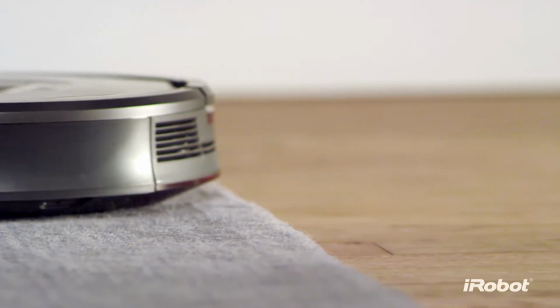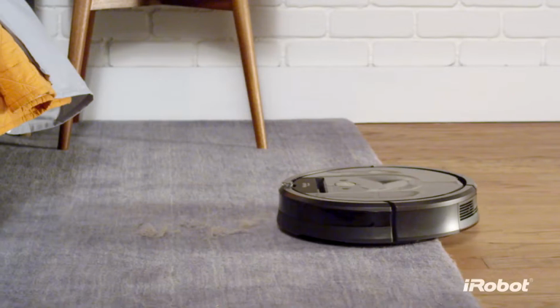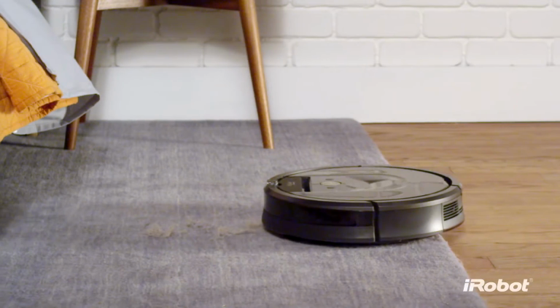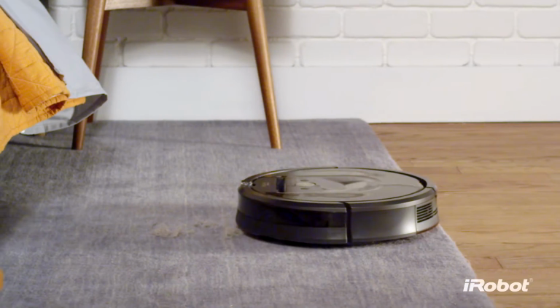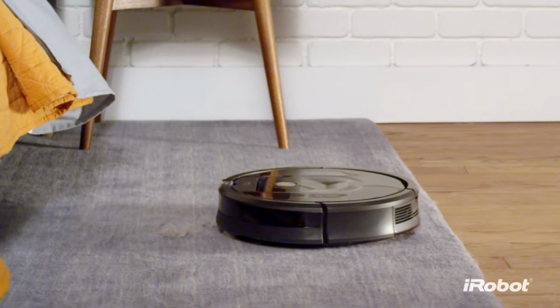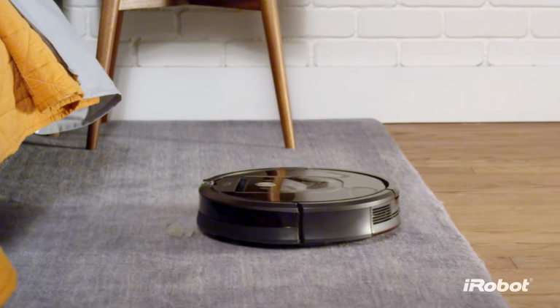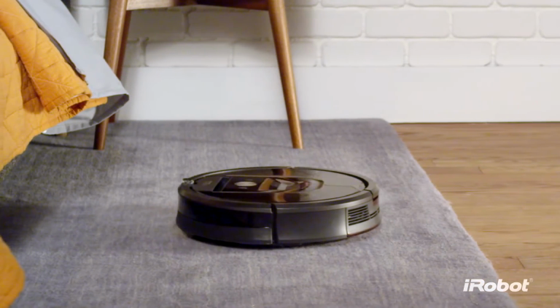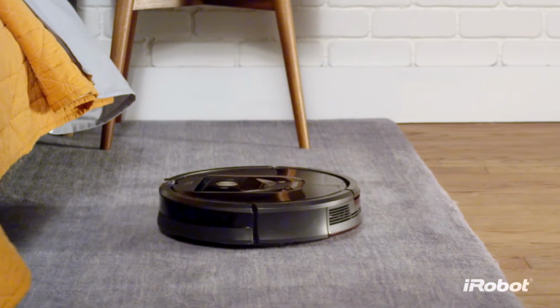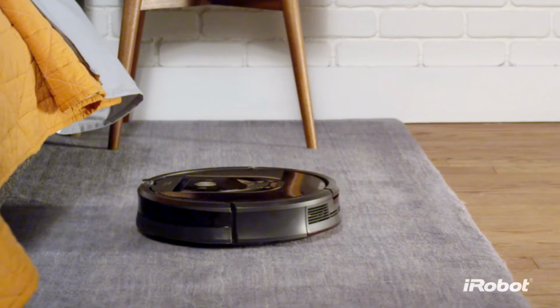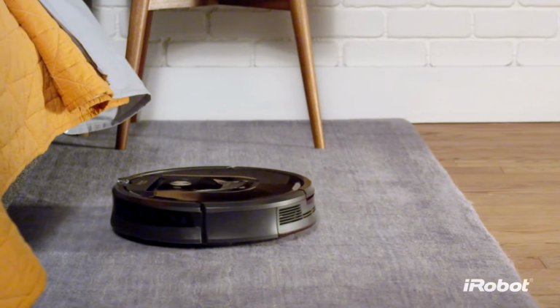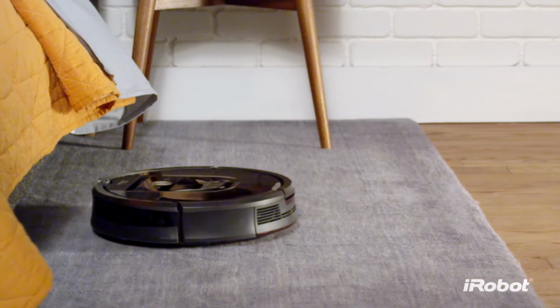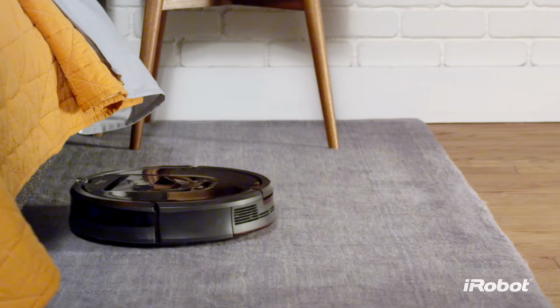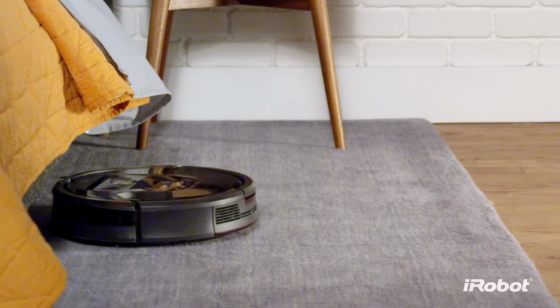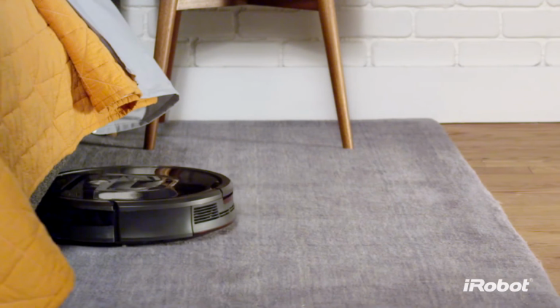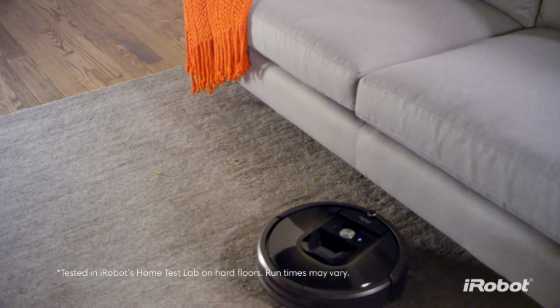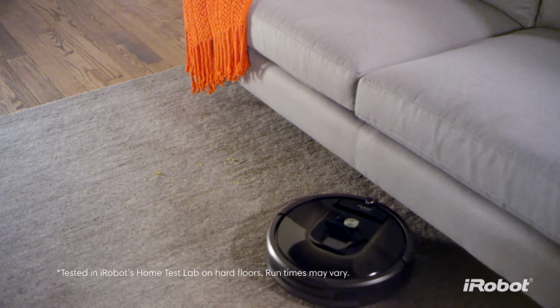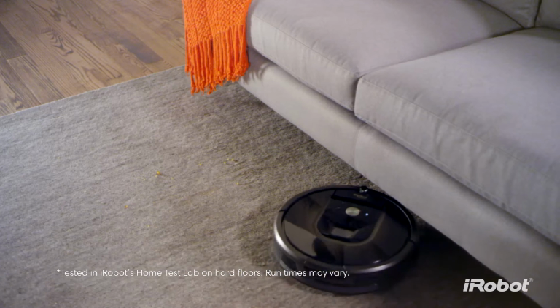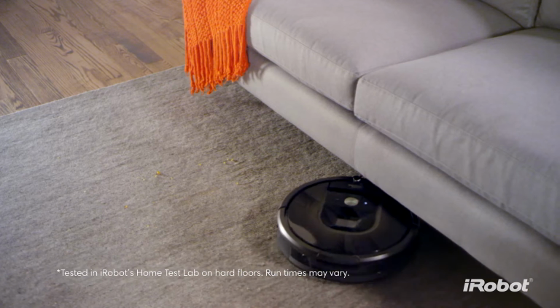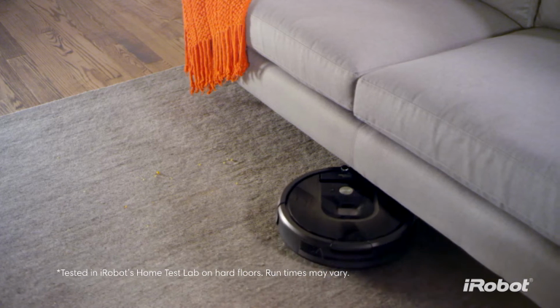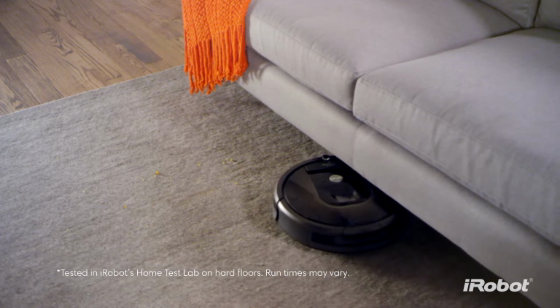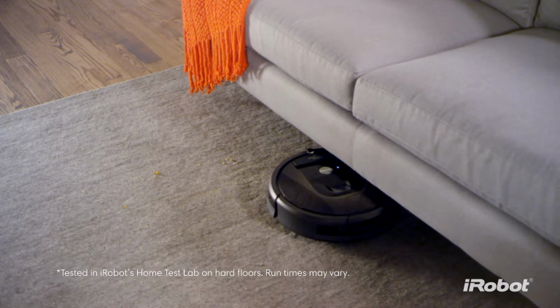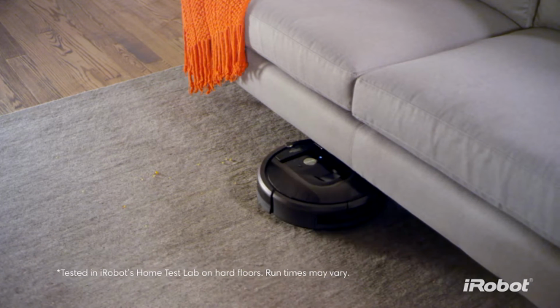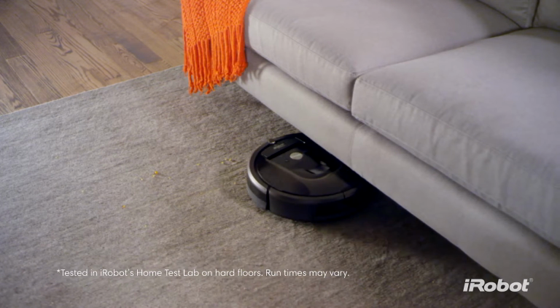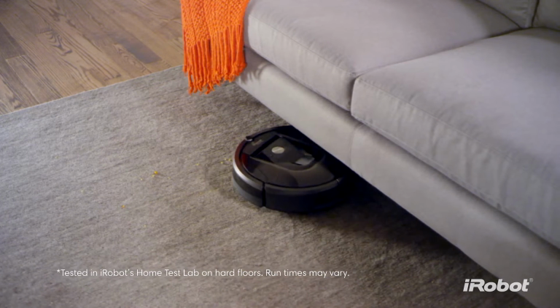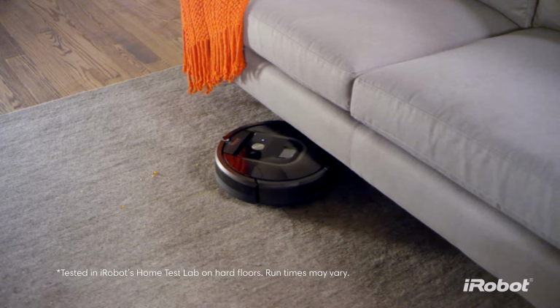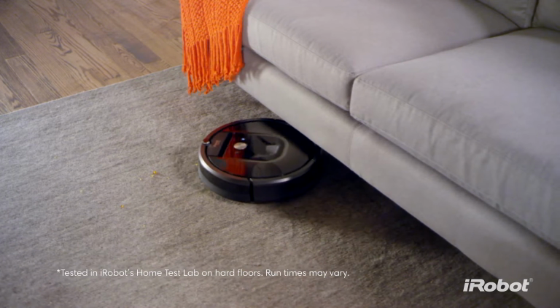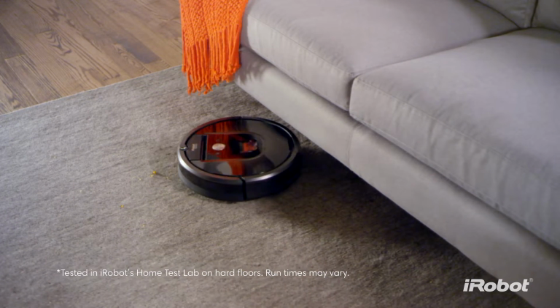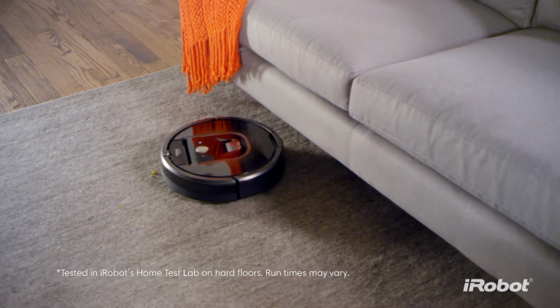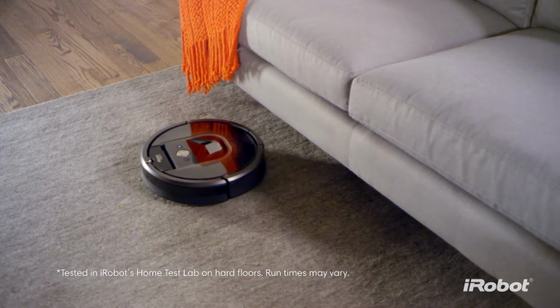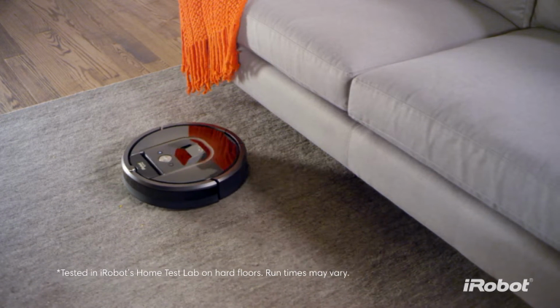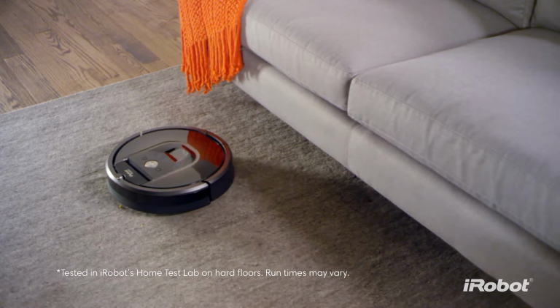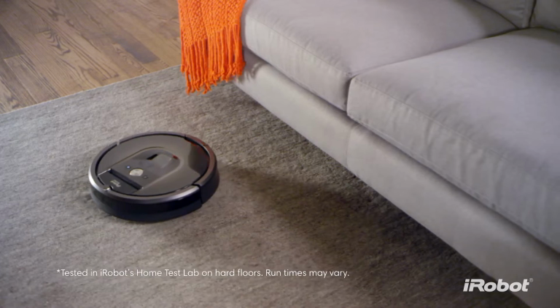Working non-stop for up to two hours, recharging and continuing automatically if necessary, until your home is beautifully clean.